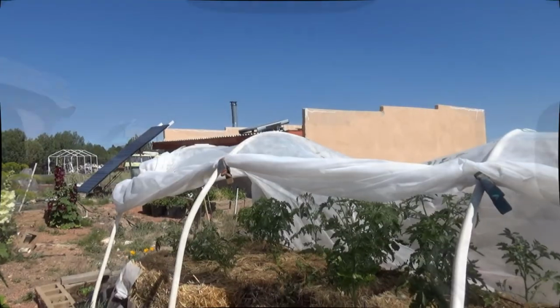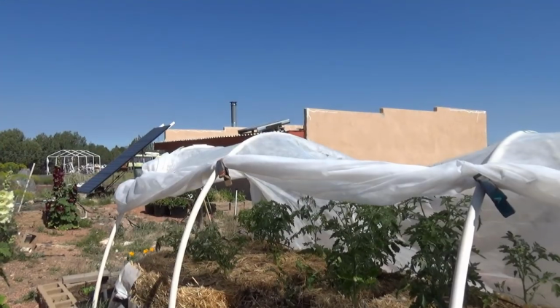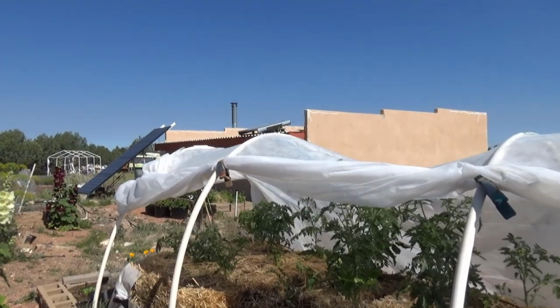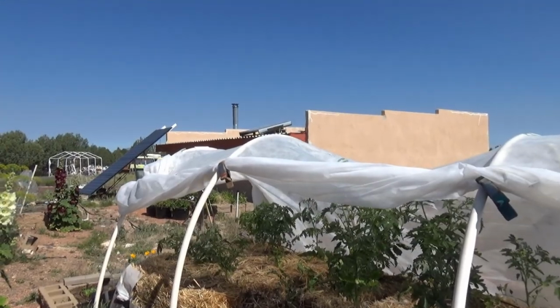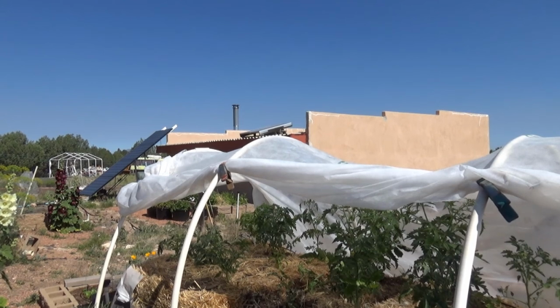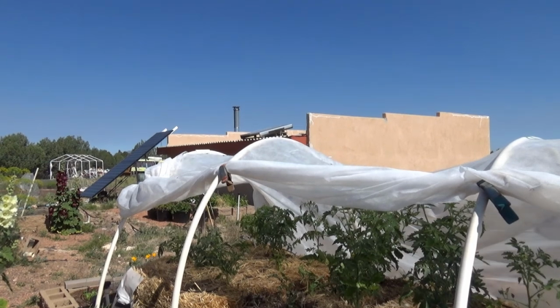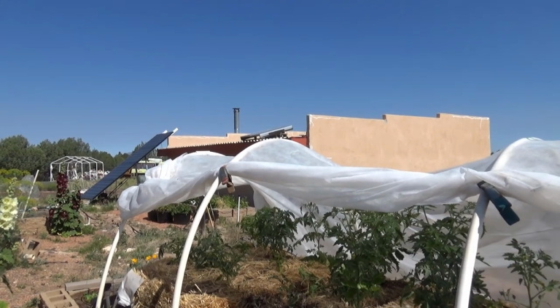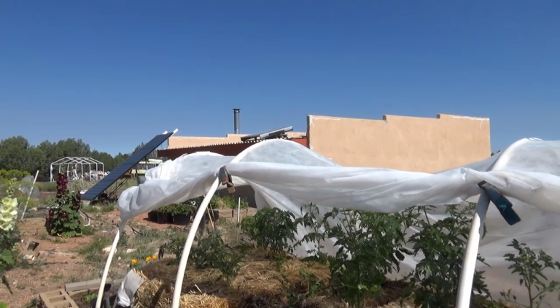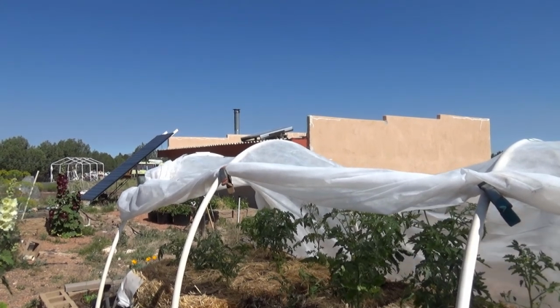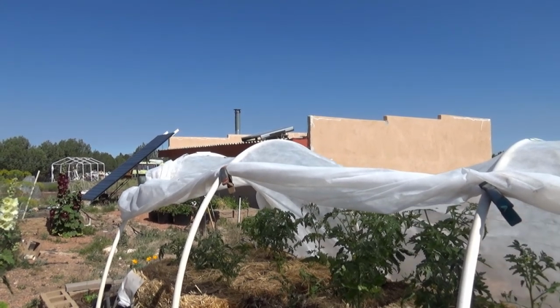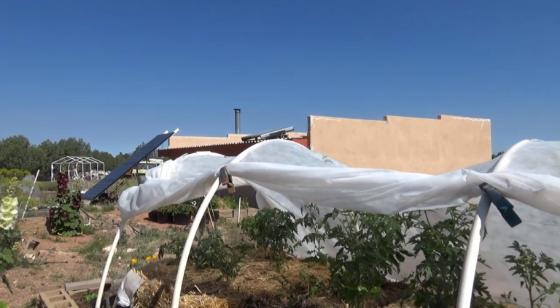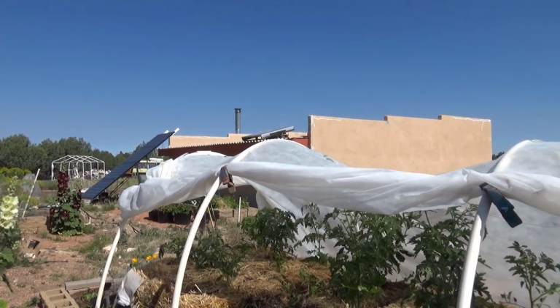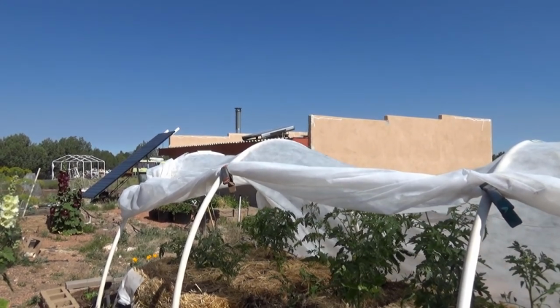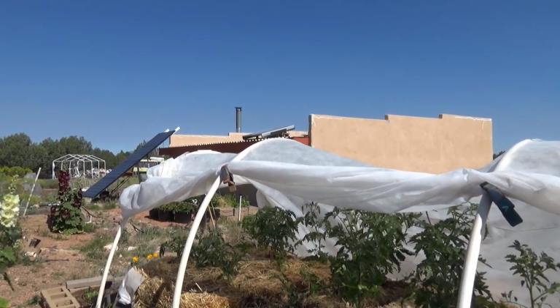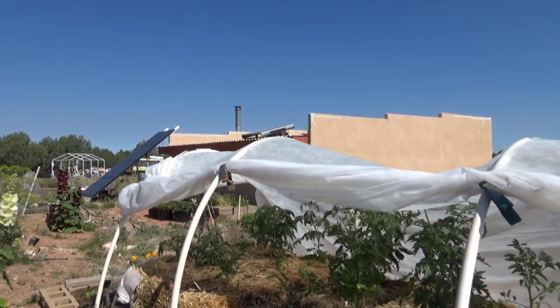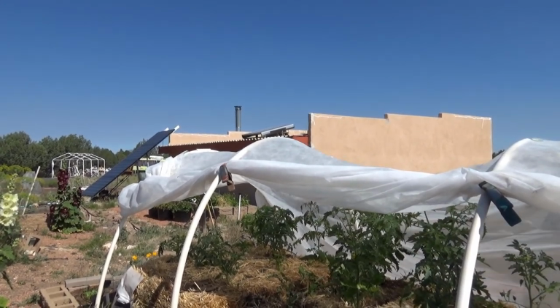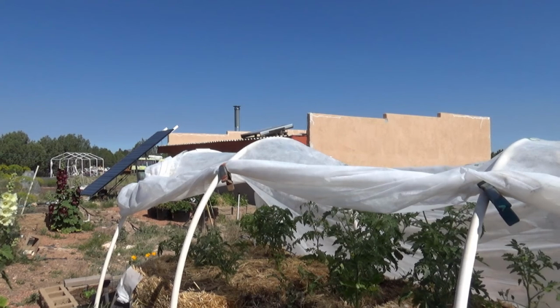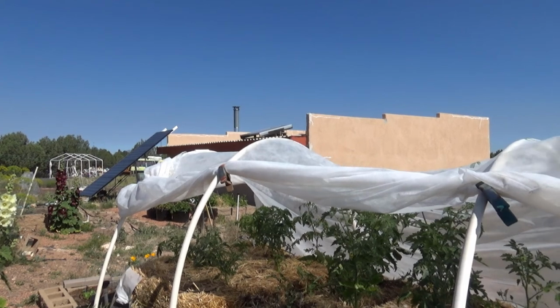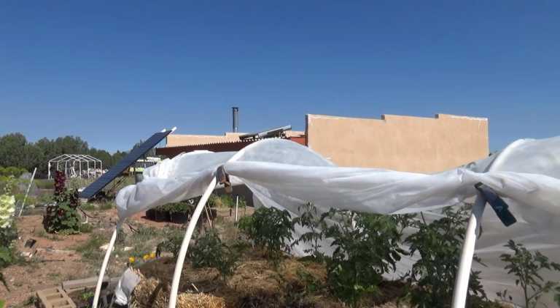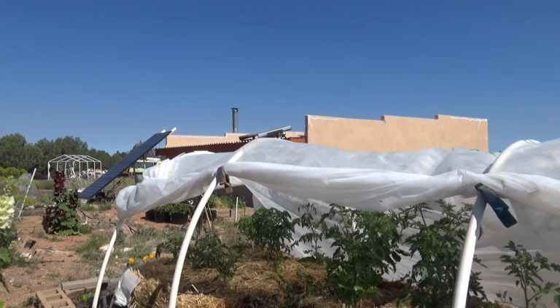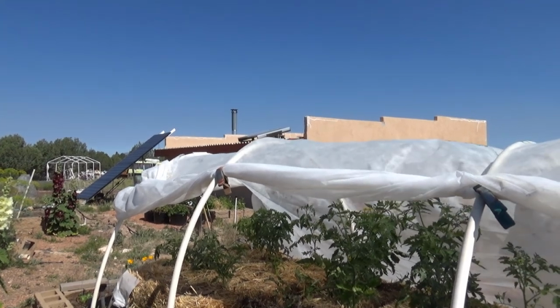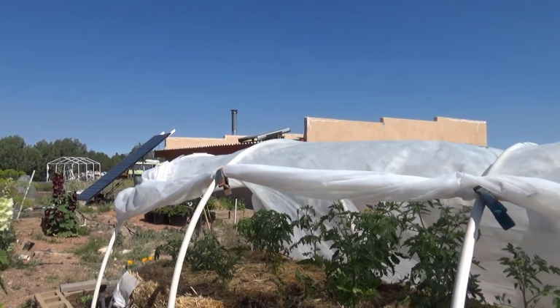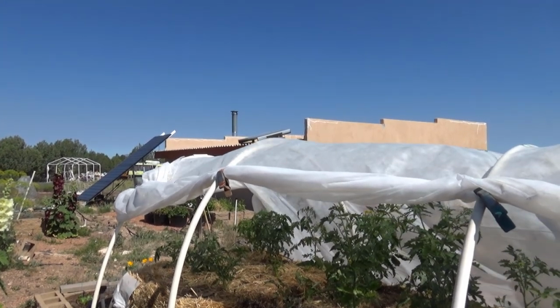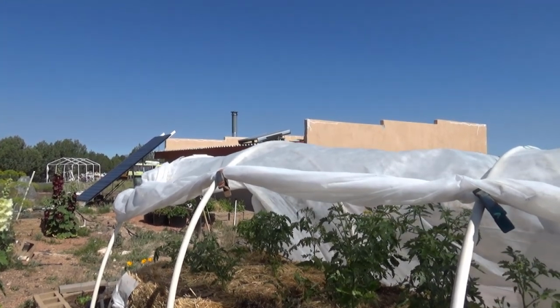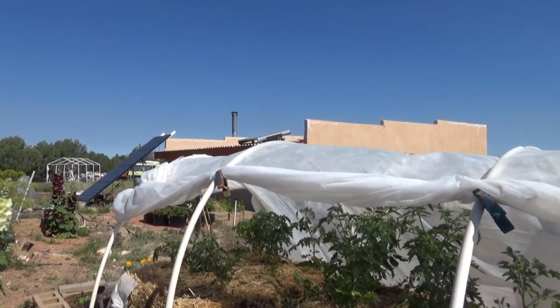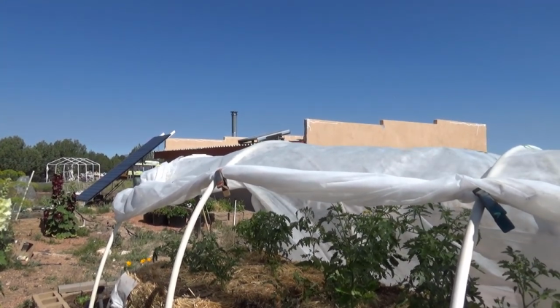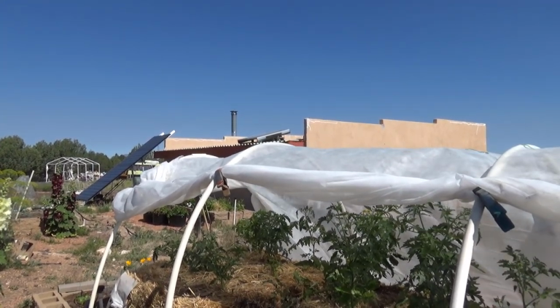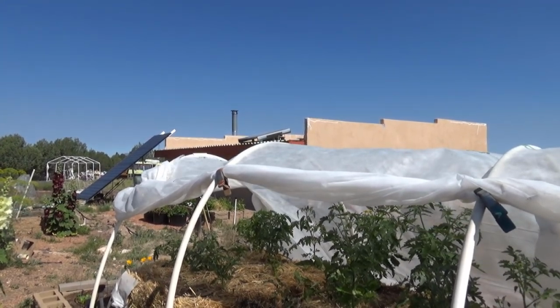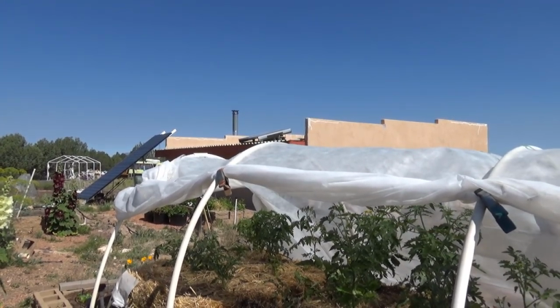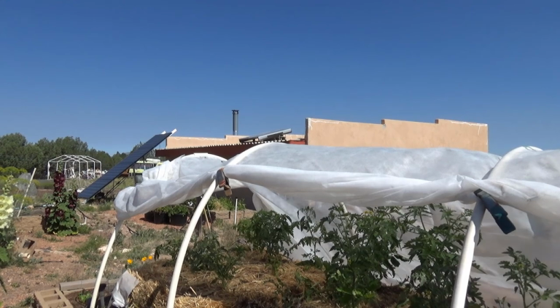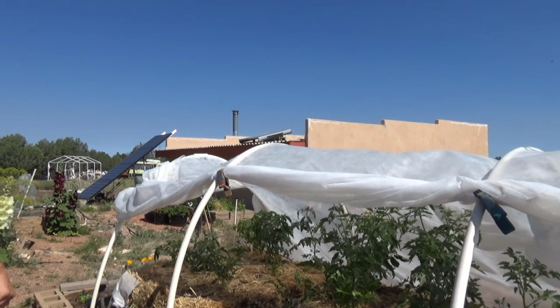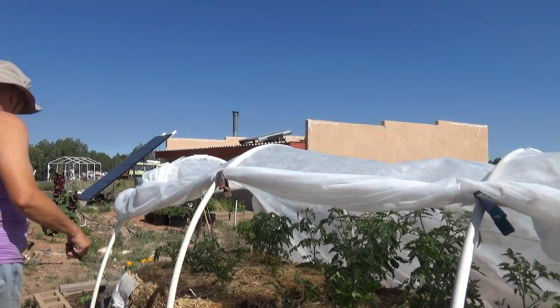Irene is going to add additional emitters for the two pepper plants here on the end. But that means she's probably going to be out of inline drip emitters — pretty close — so we'll need to buy some more.